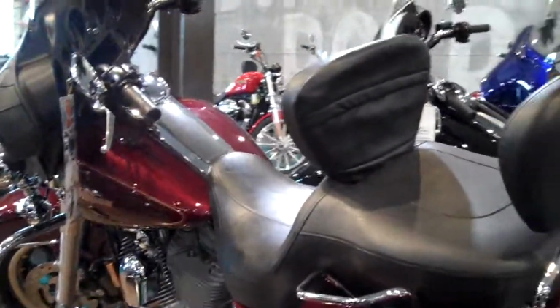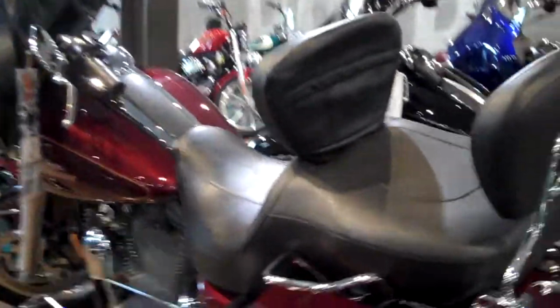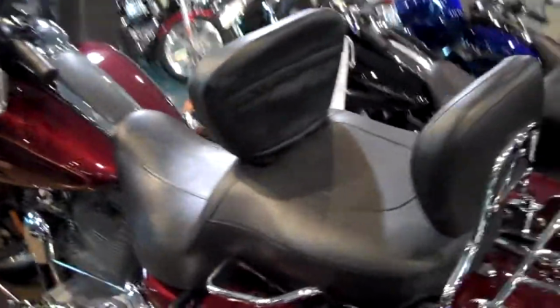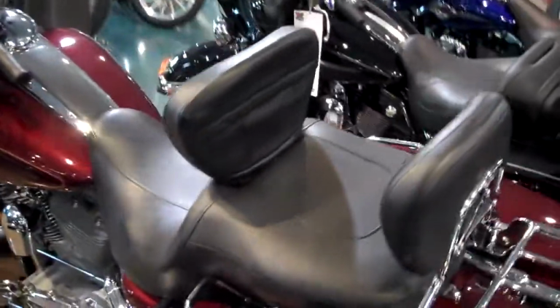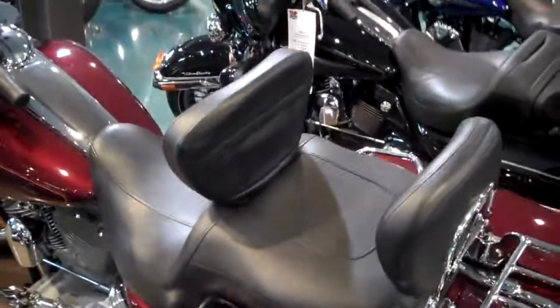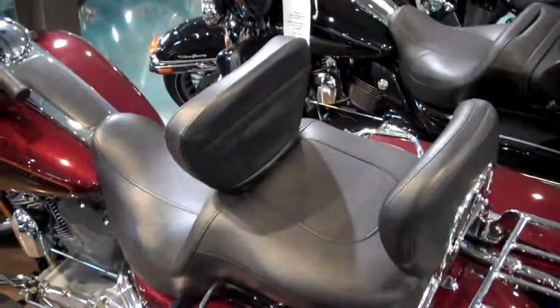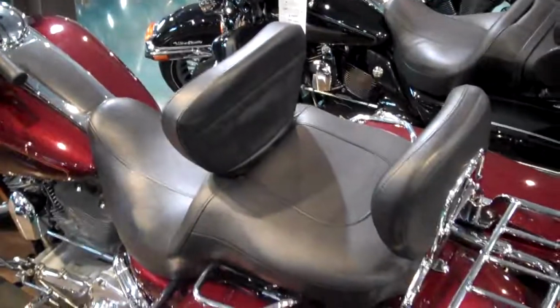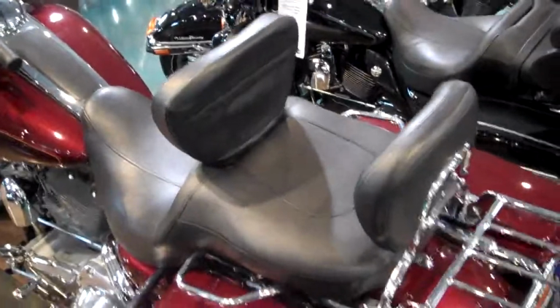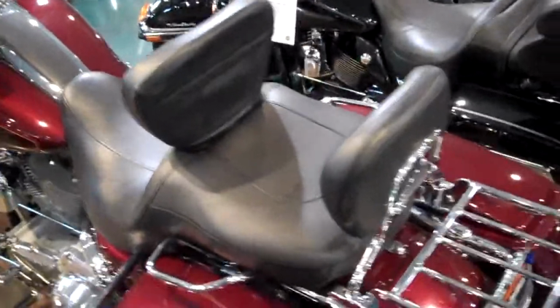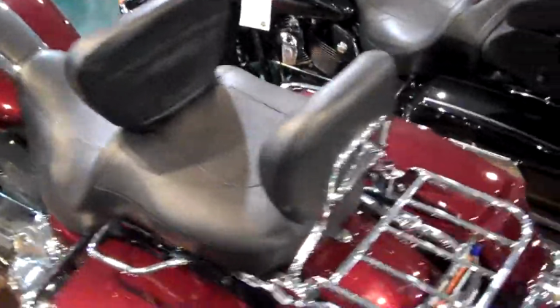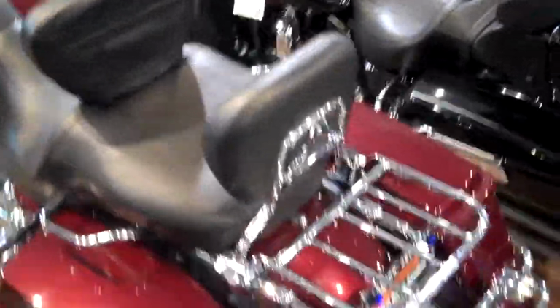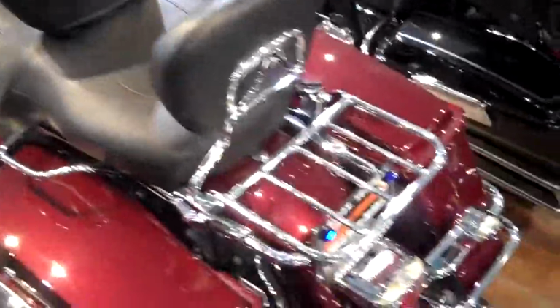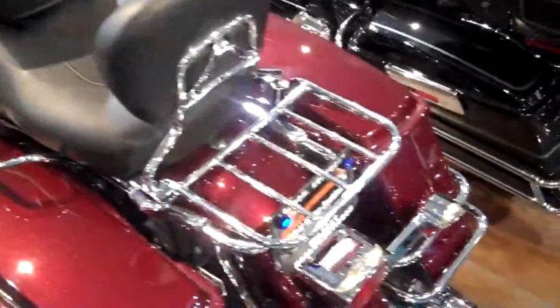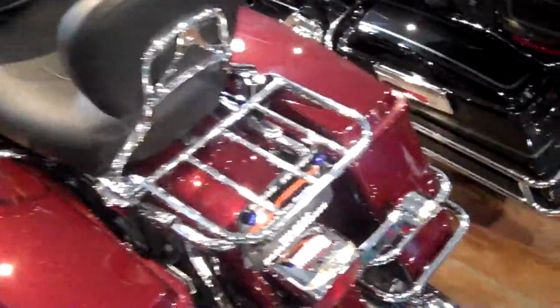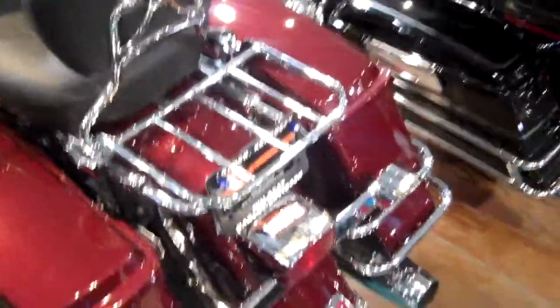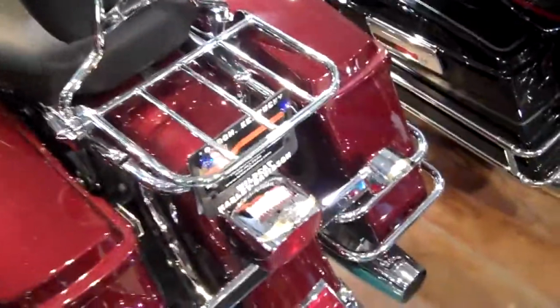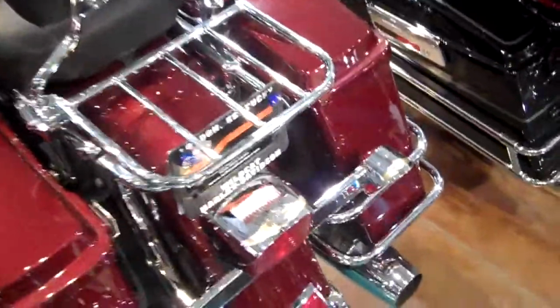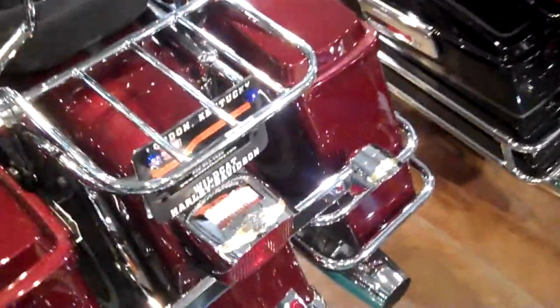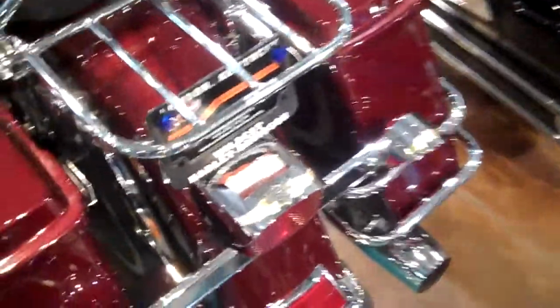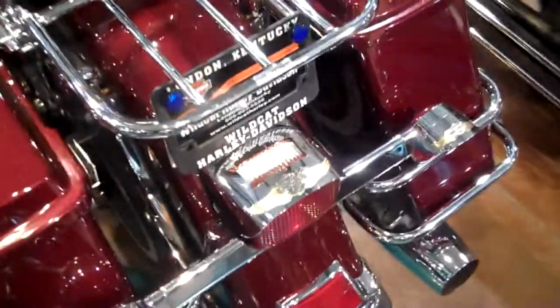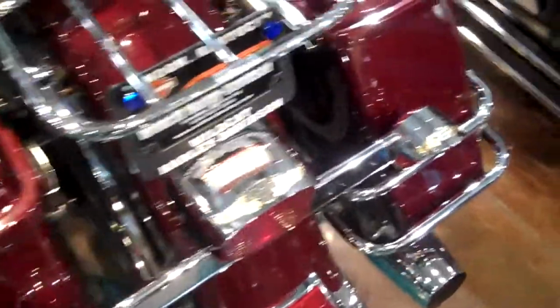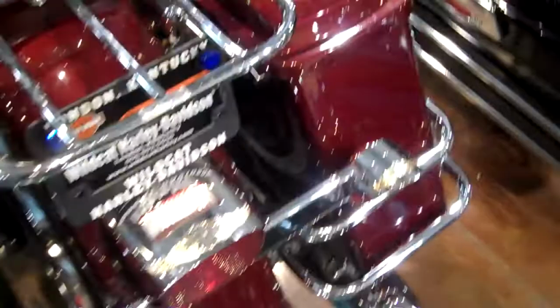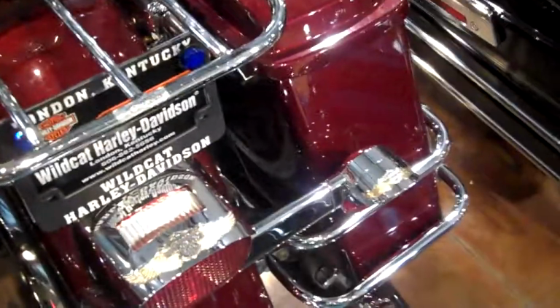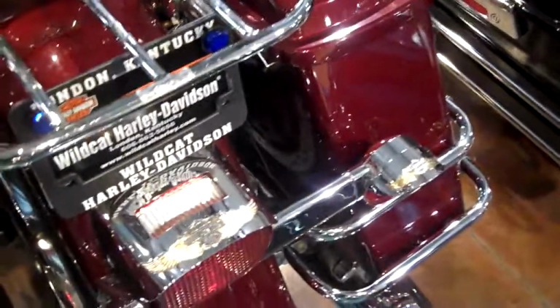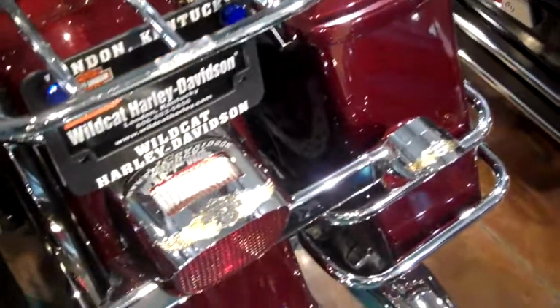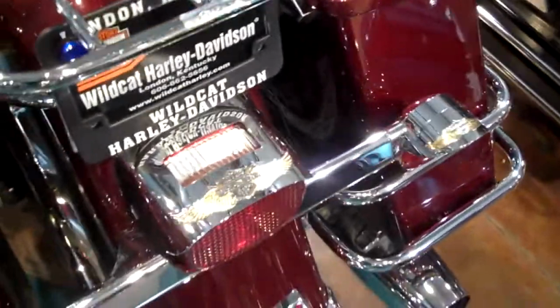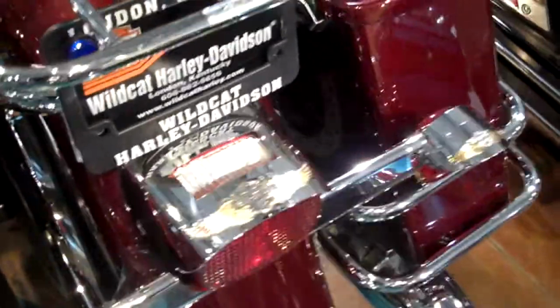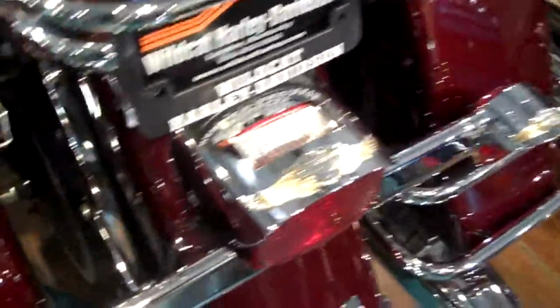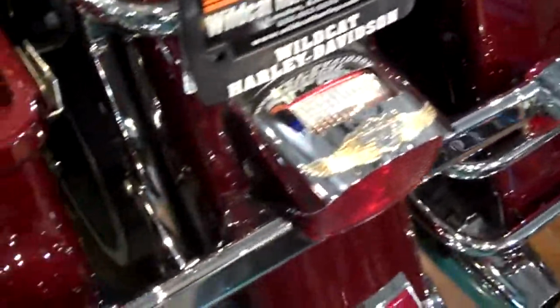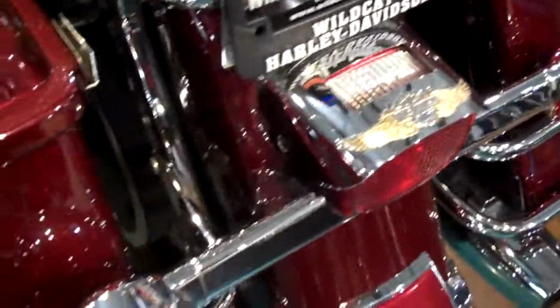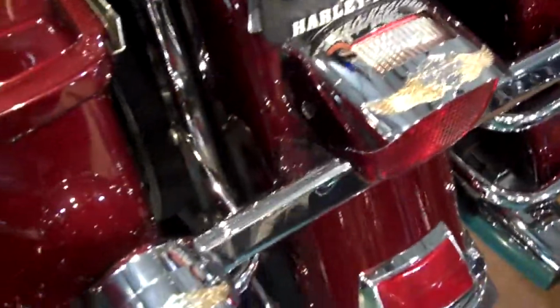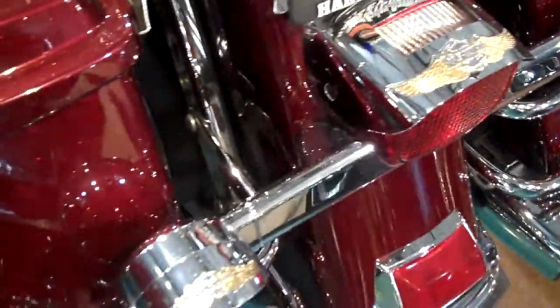Comfortable seating for two, got the backrest for both. With light trim and the Harley-Davidson theme.